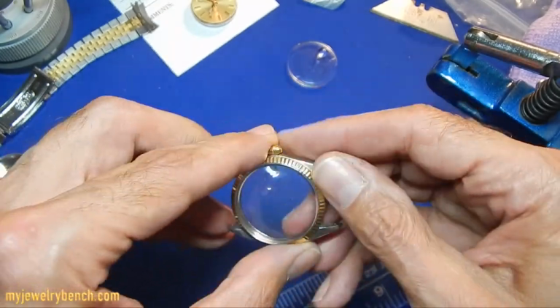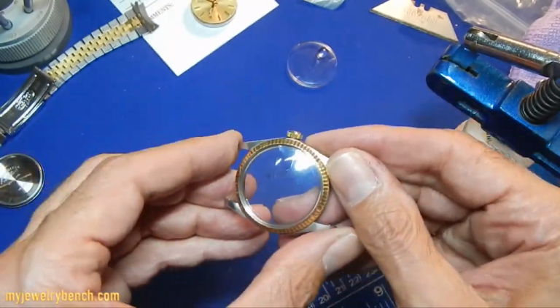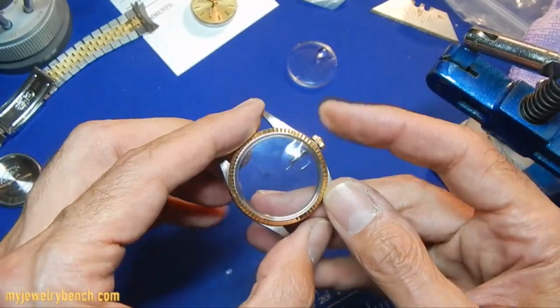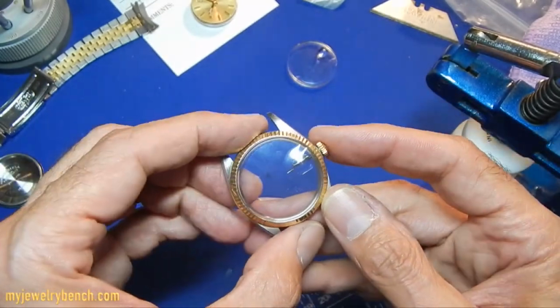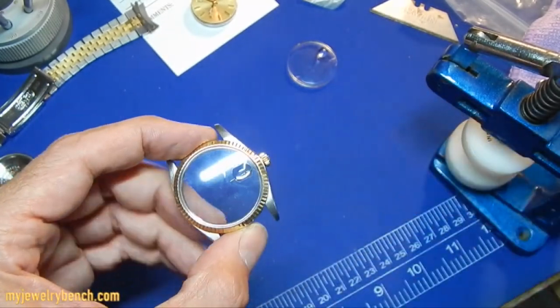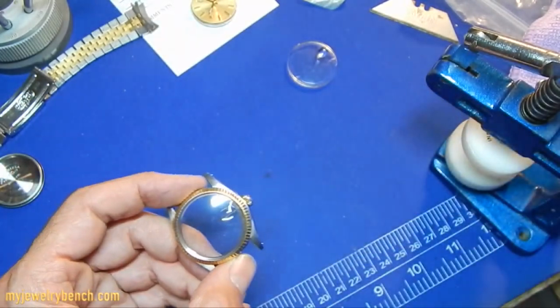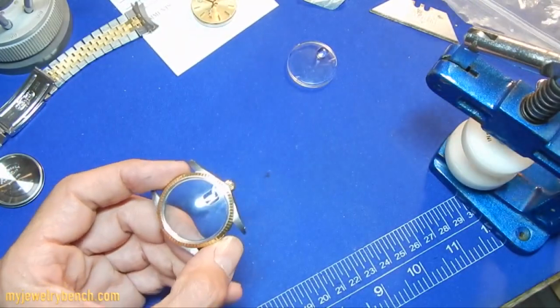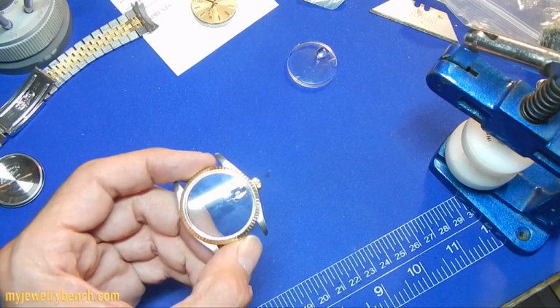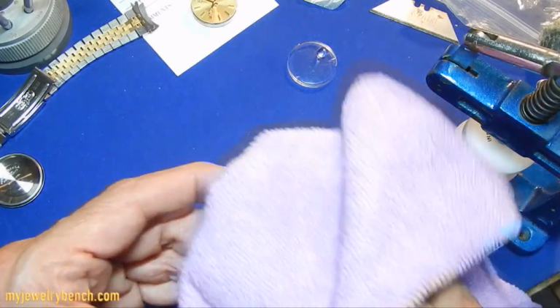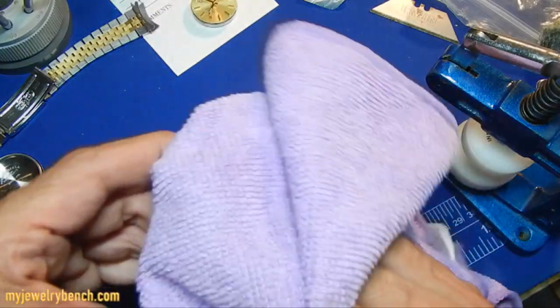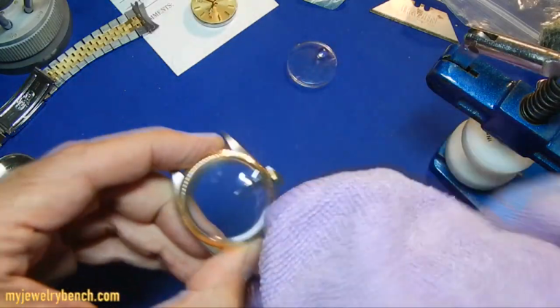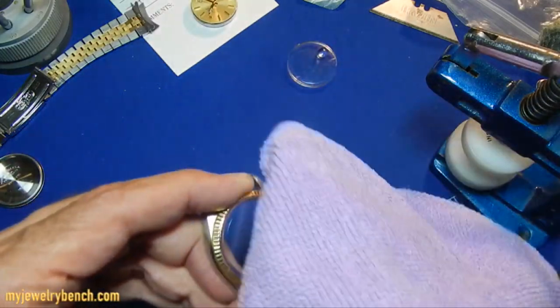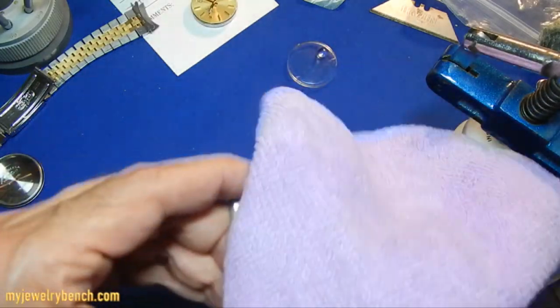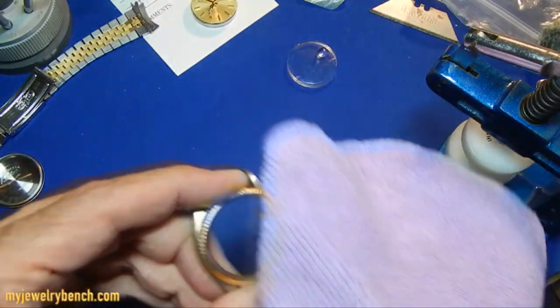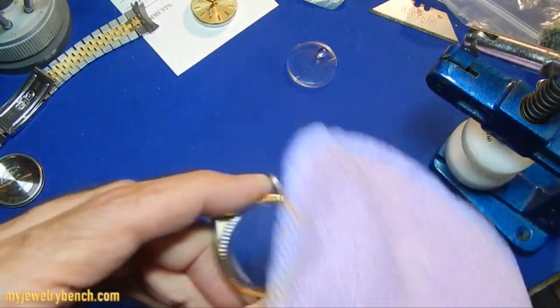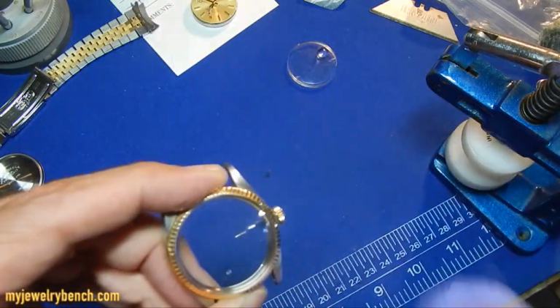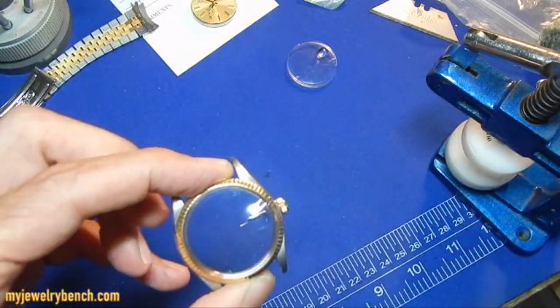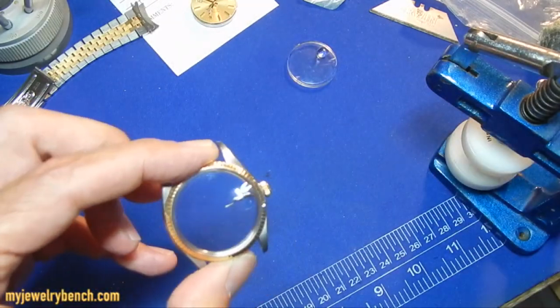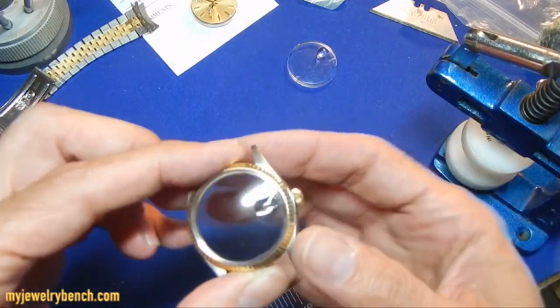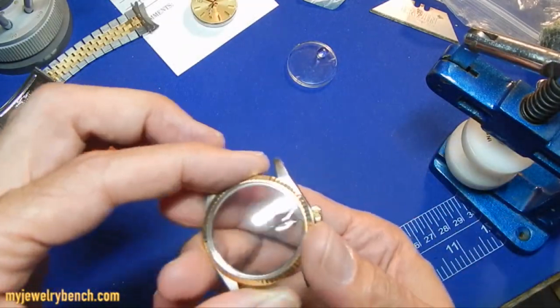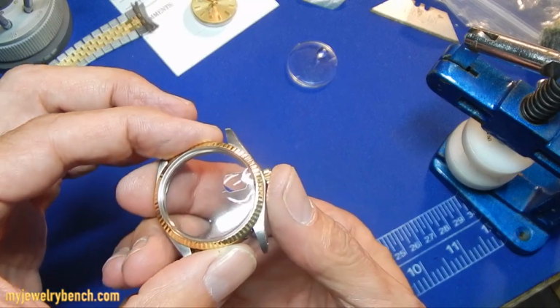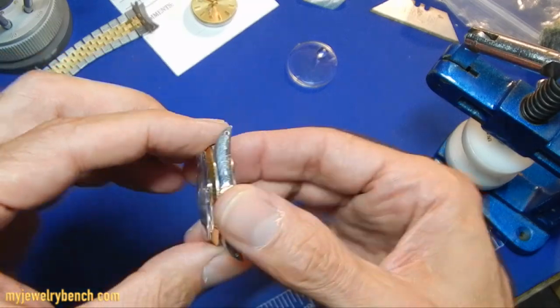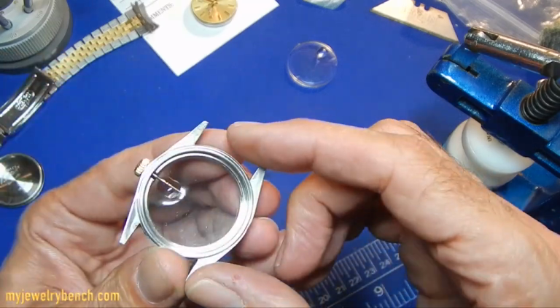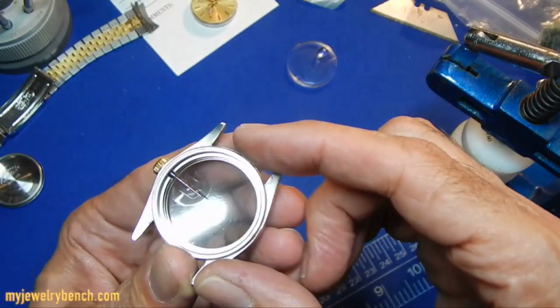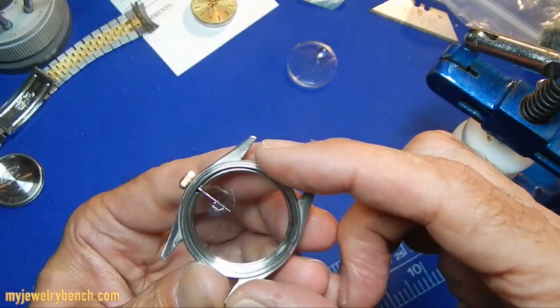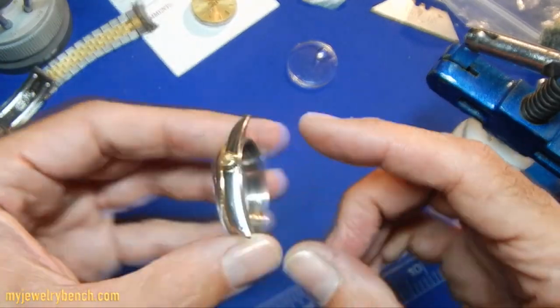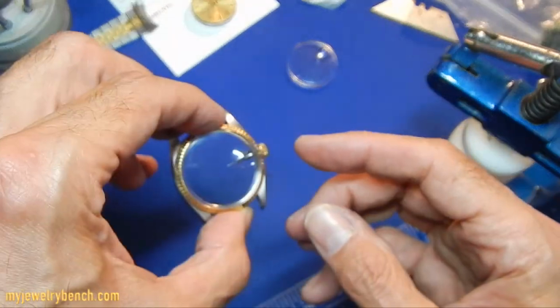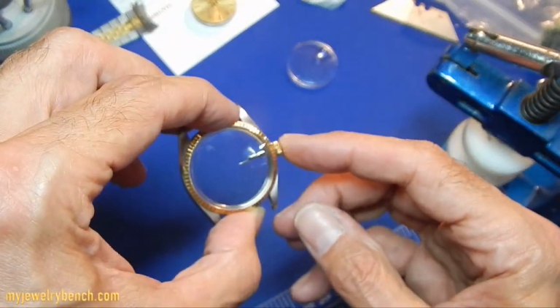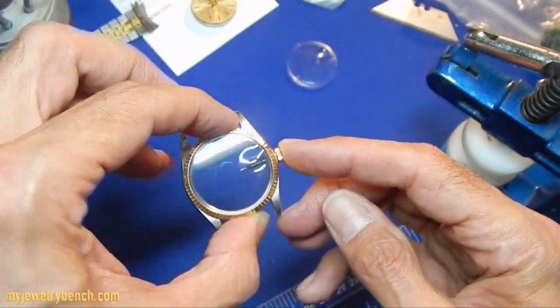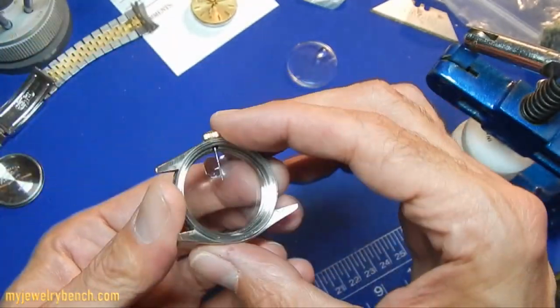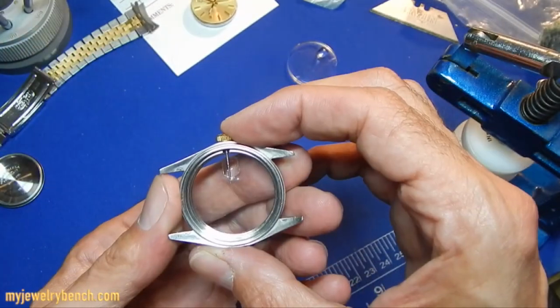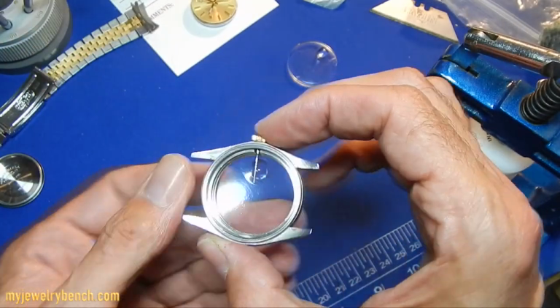There you see how we replace that crystal — pretty simple. I think I've shown this one before but wanted to do it again in case some of you missed it. We're going to wipe off and clean our crystal, put the watch movement back into the case, and double check it.